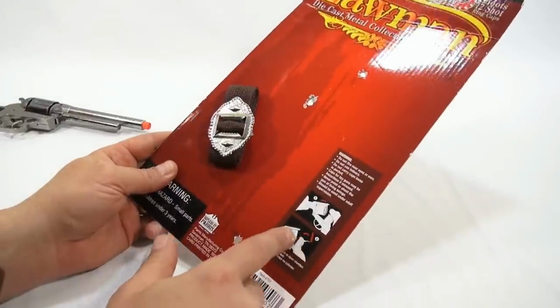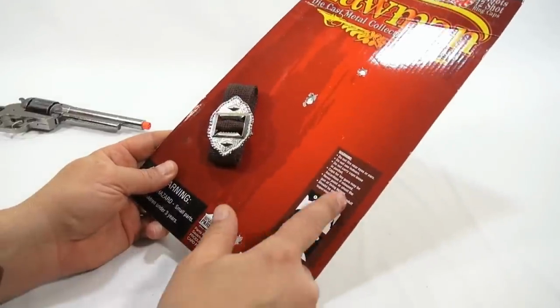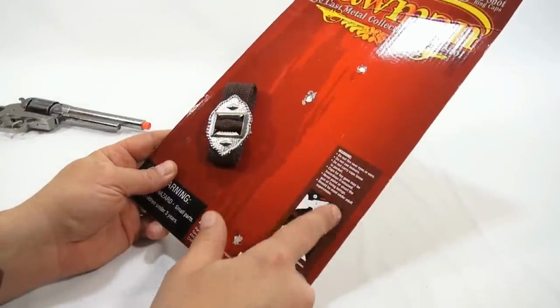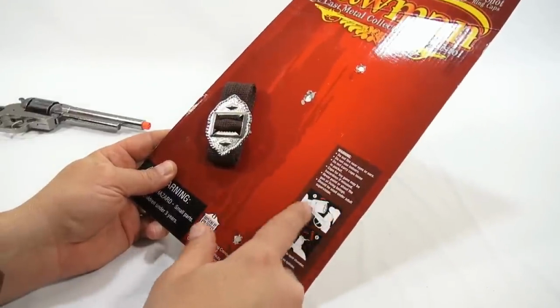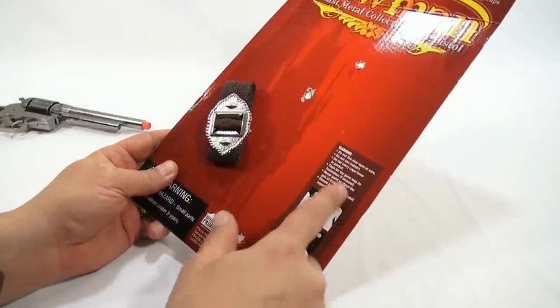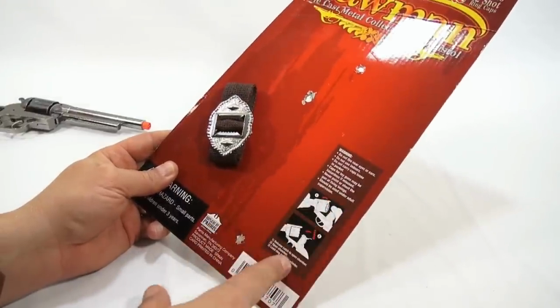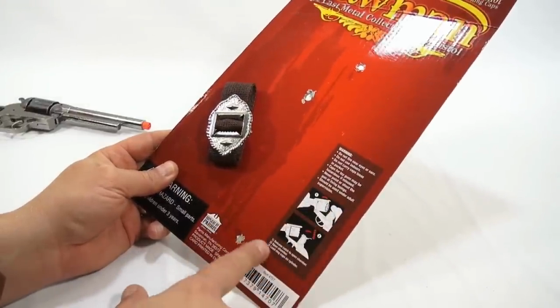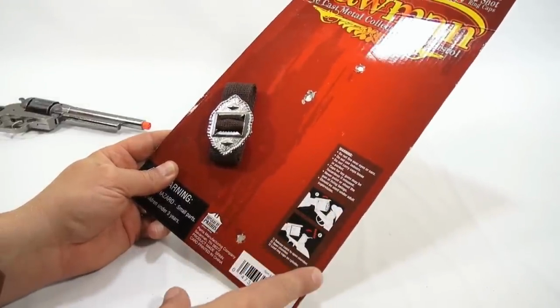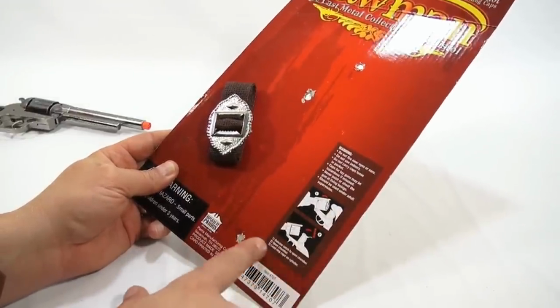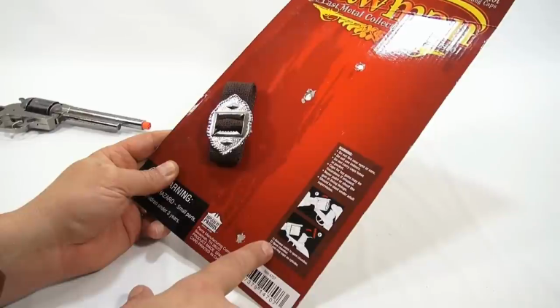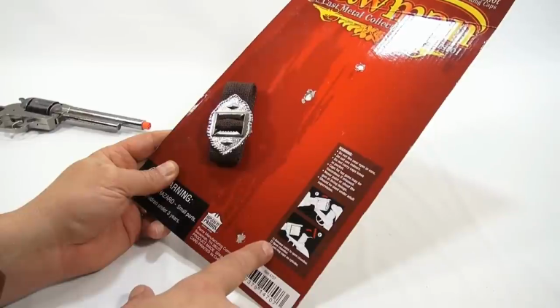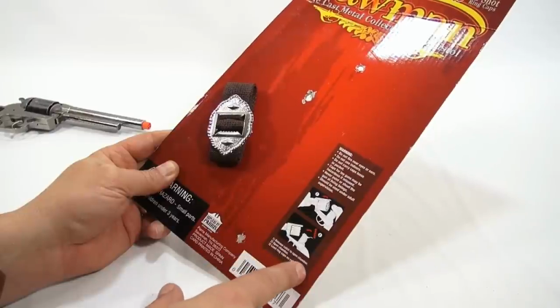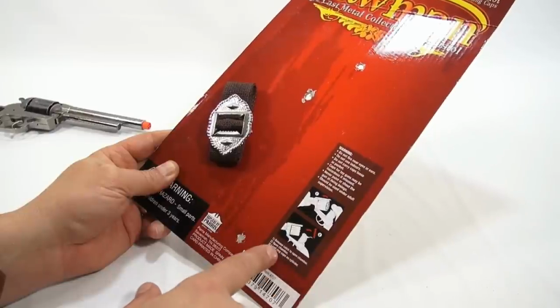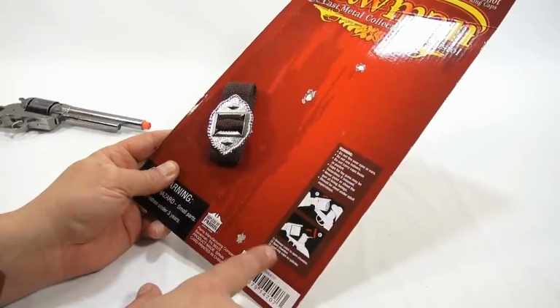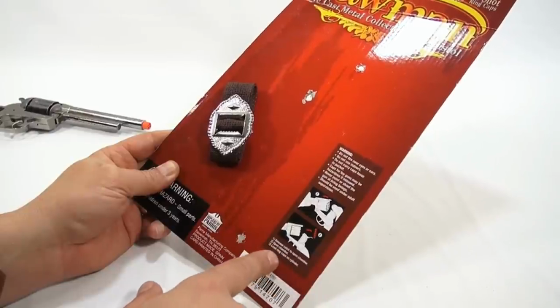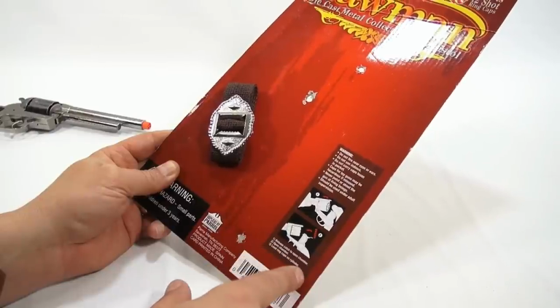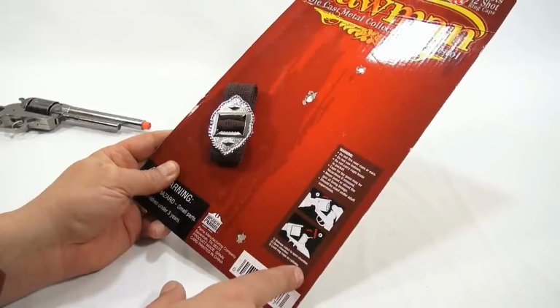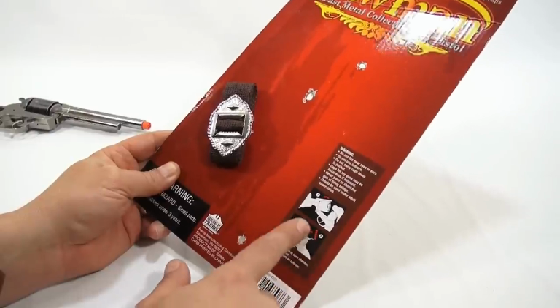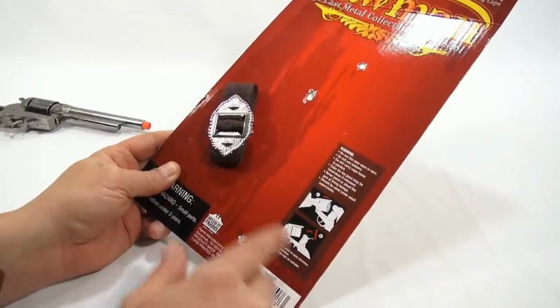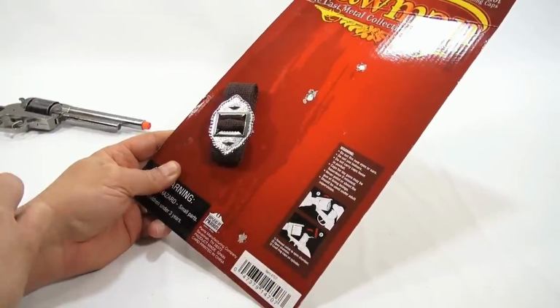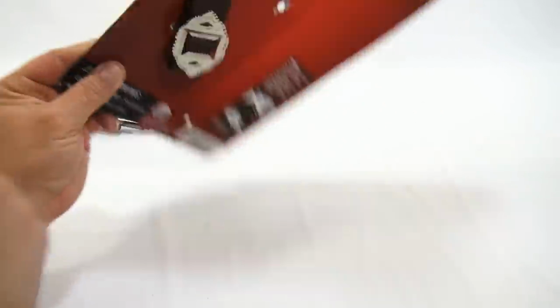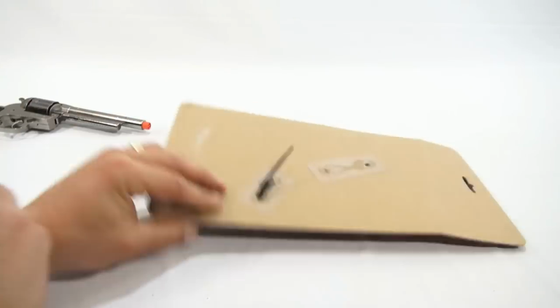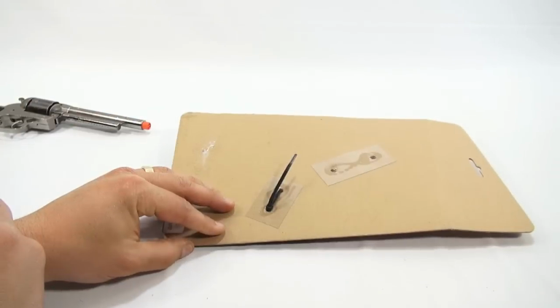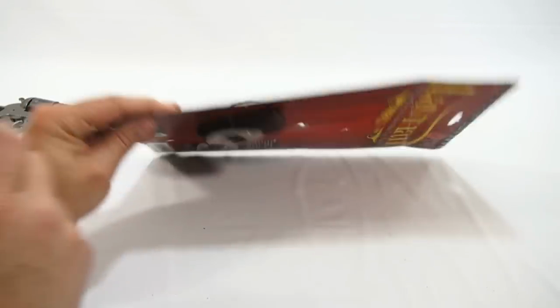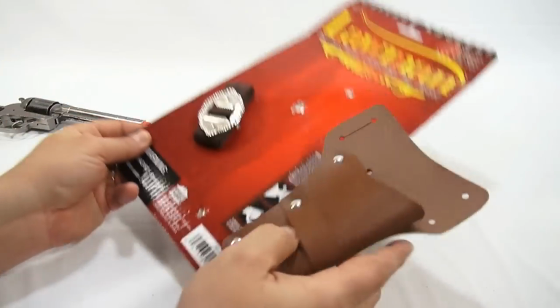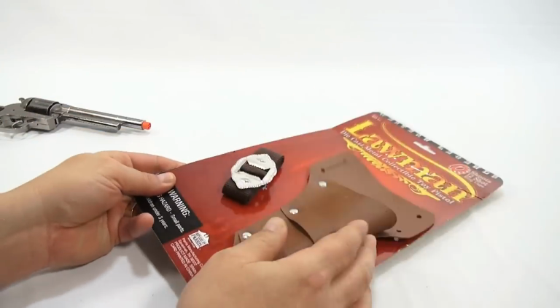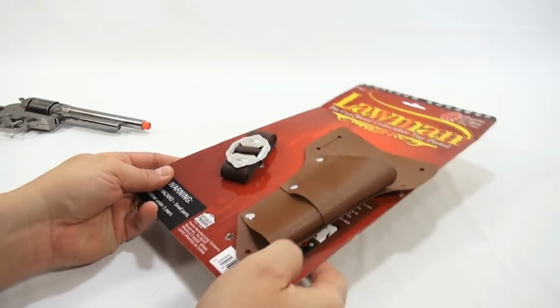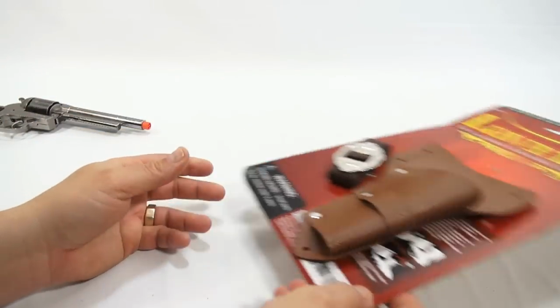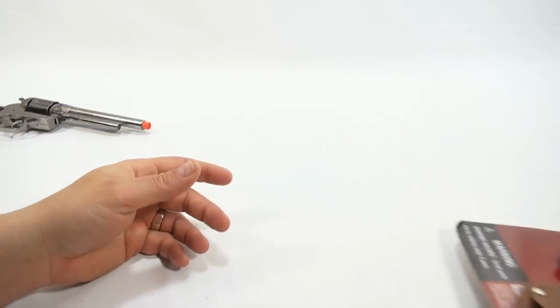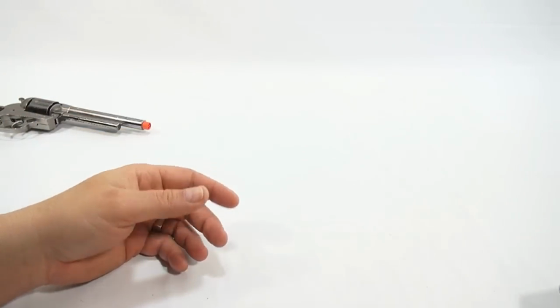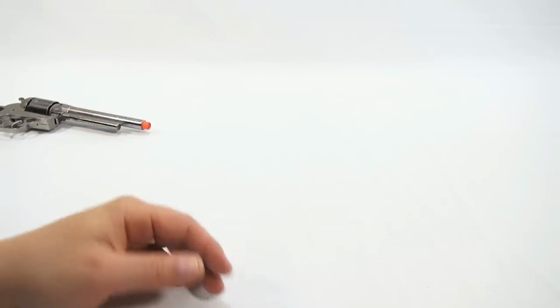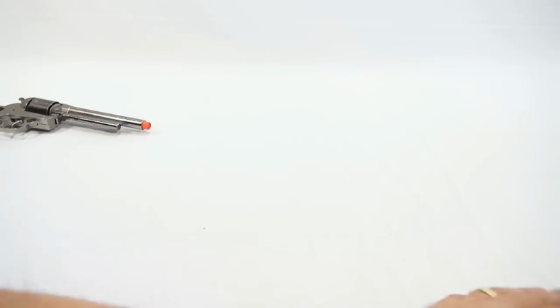There's the way to fire it, the warning, and how to open it. It says: release catch to open chamber, open chamber, load ring caps on cylinder. There's nothing on the back, so let's get to the gun because that's what we really want to see.